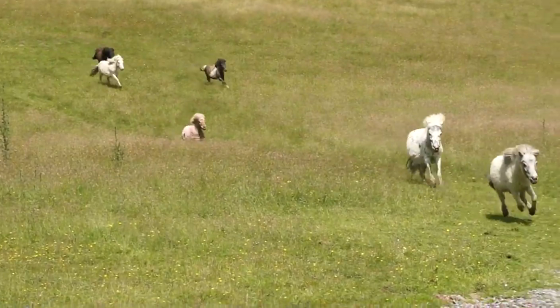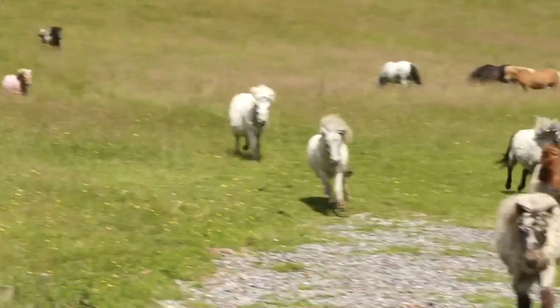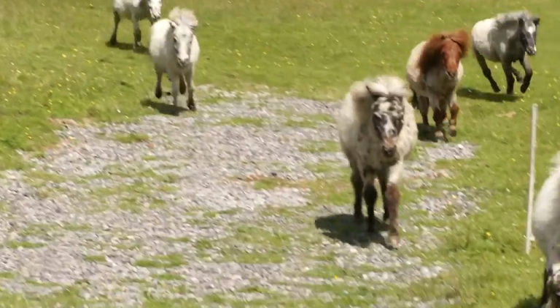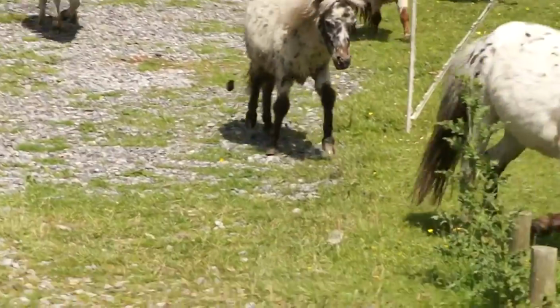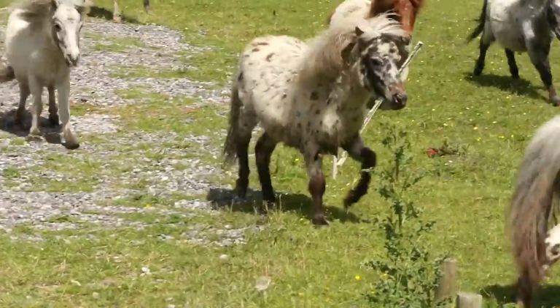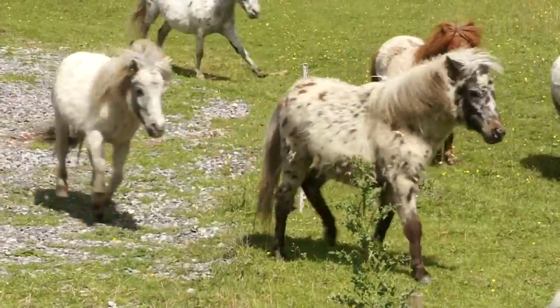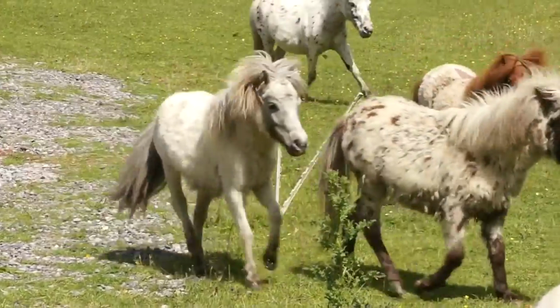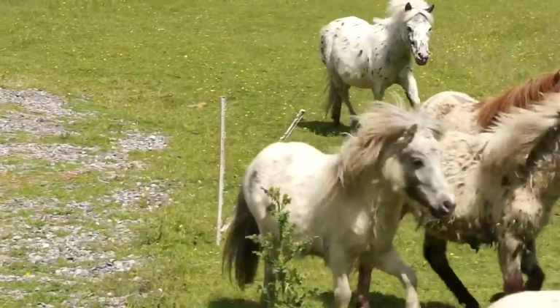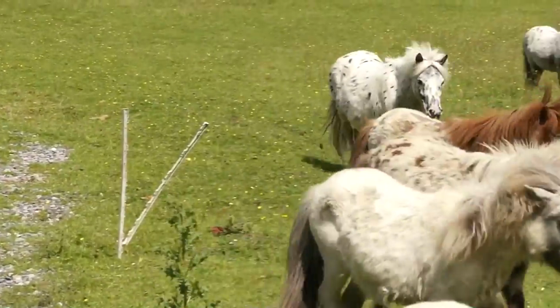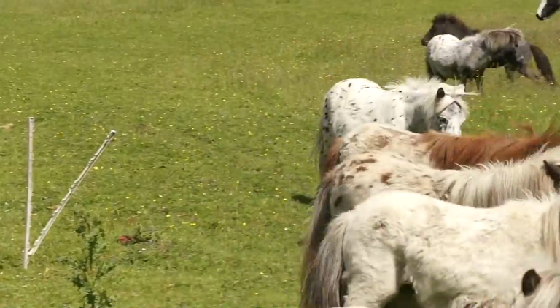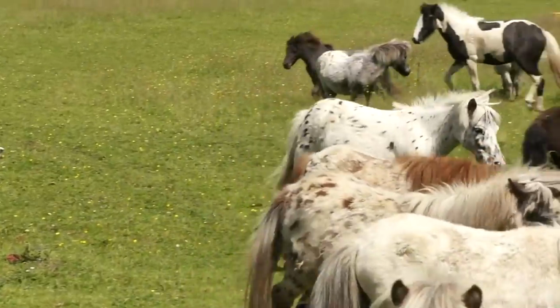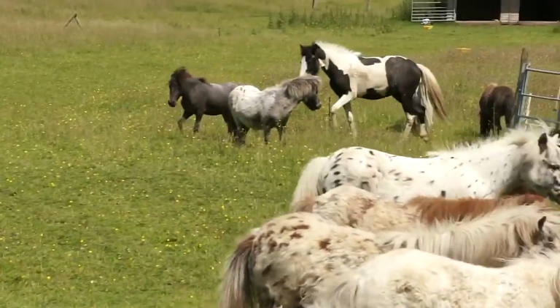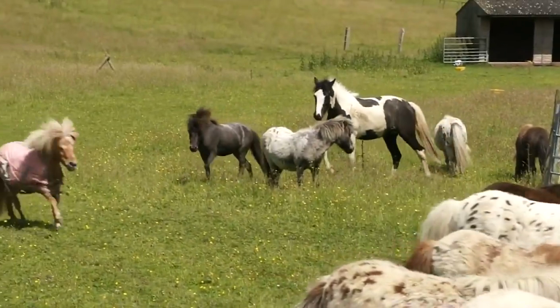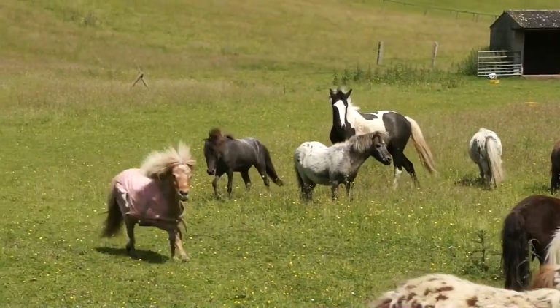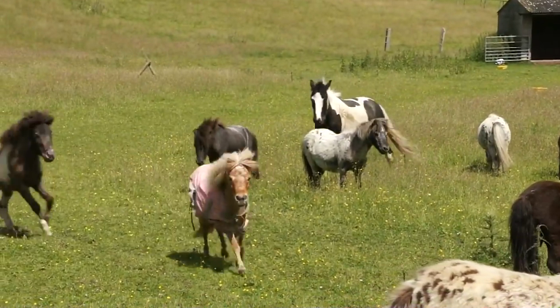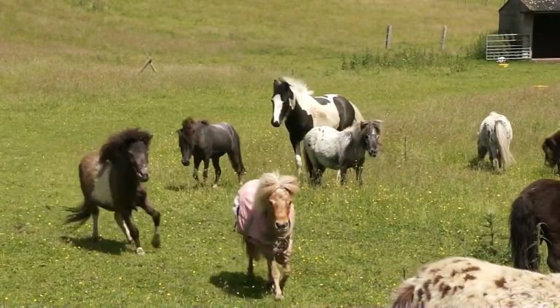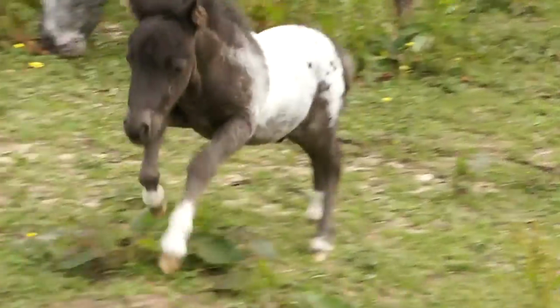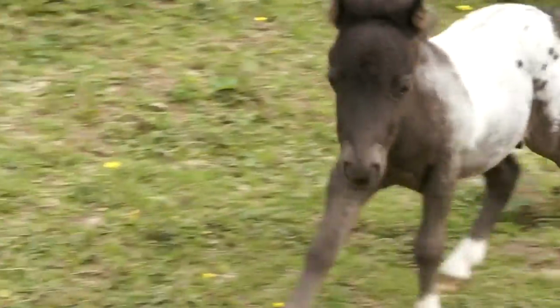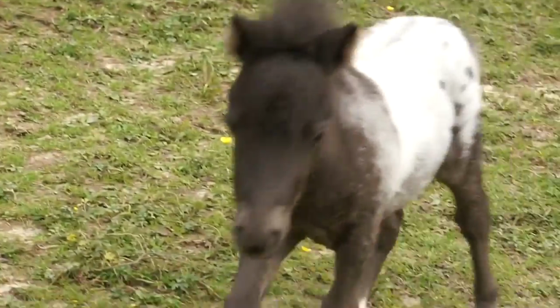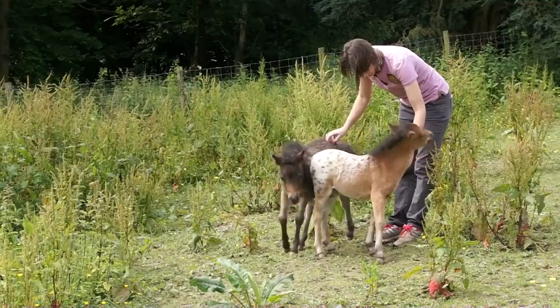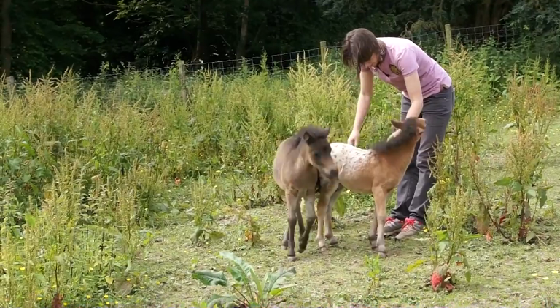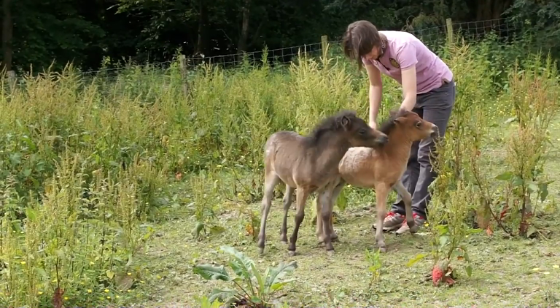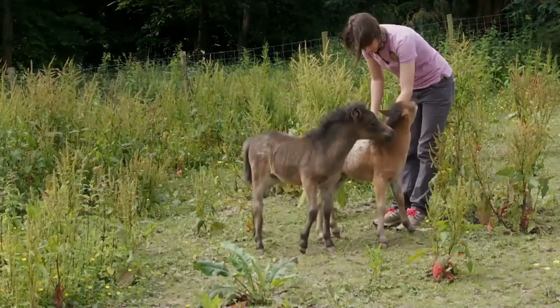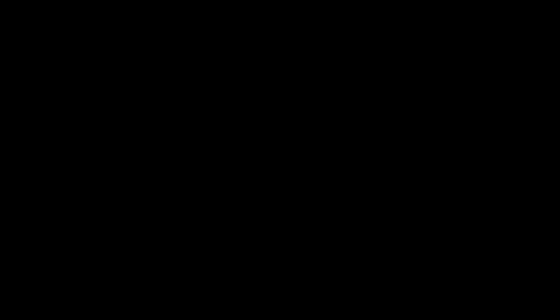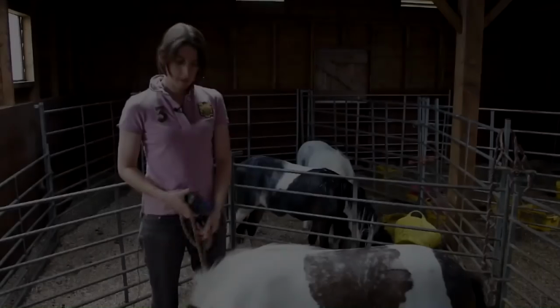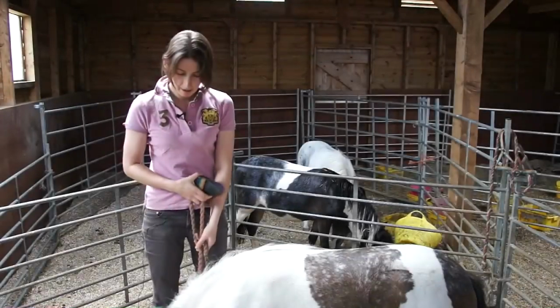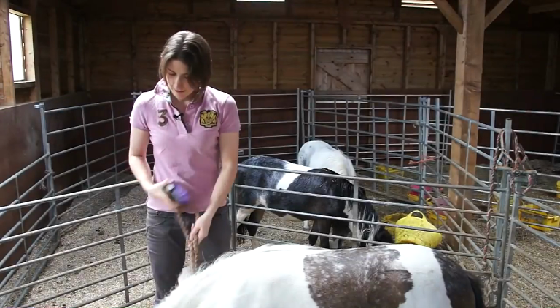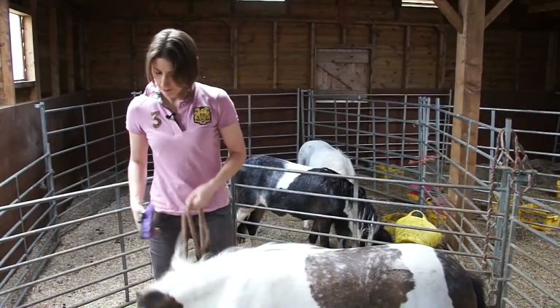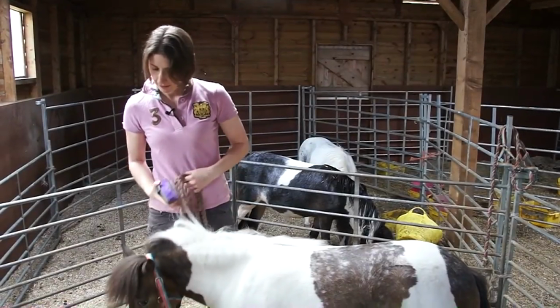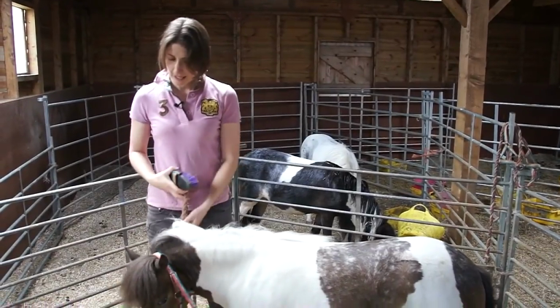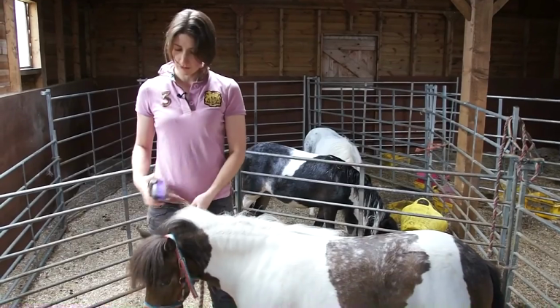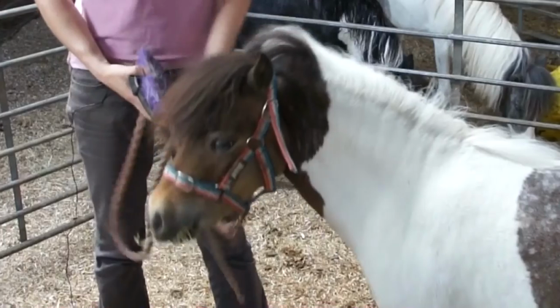Here at Carousel Stud we have a total at the moment of 85 British miniature horses and spotted ponies, three having been born this year. This is Carousel Alamo's Coluna.